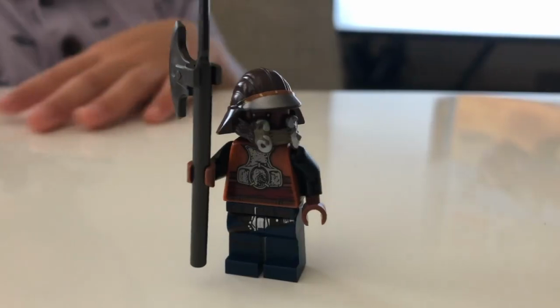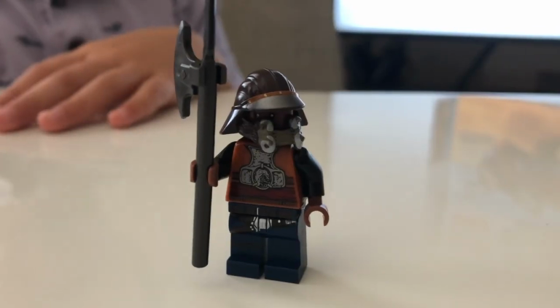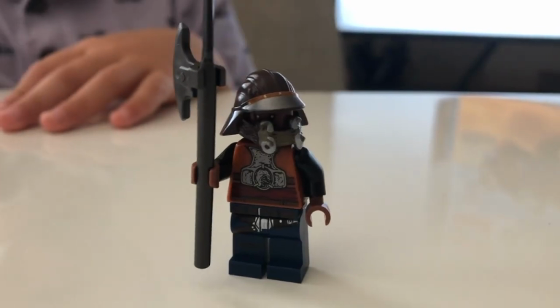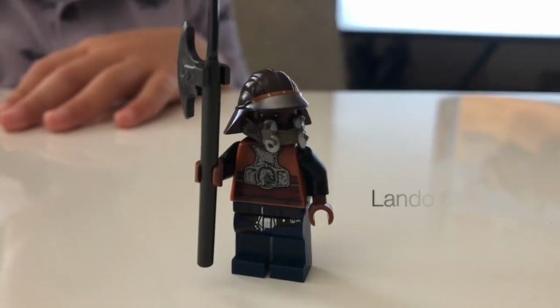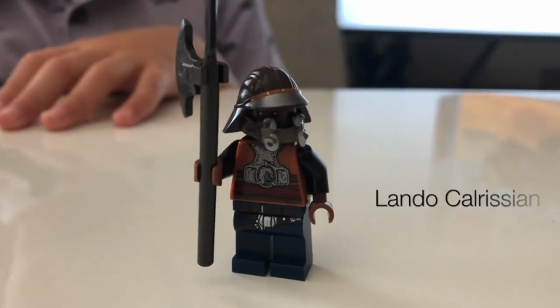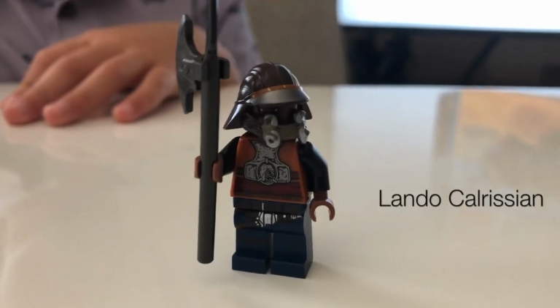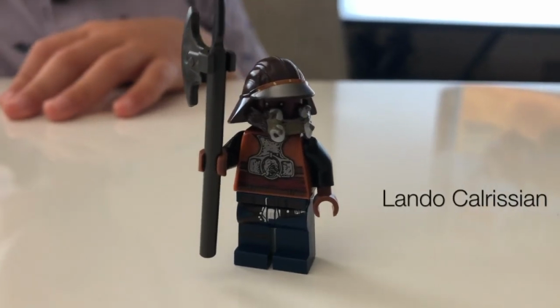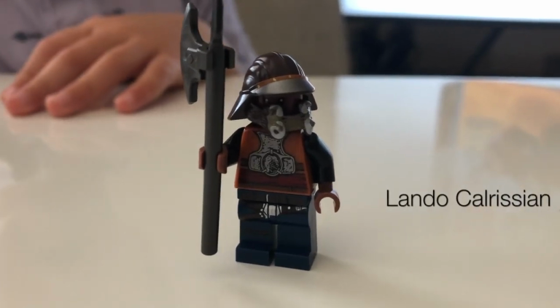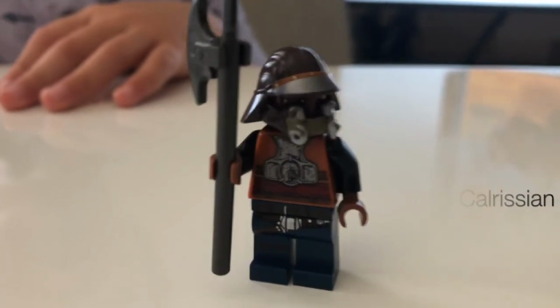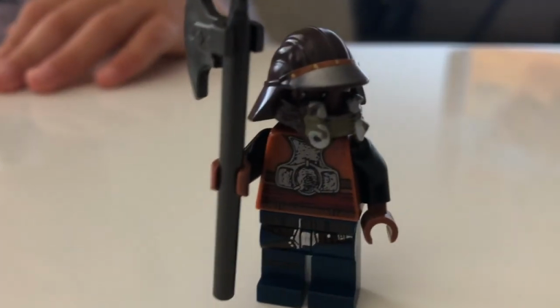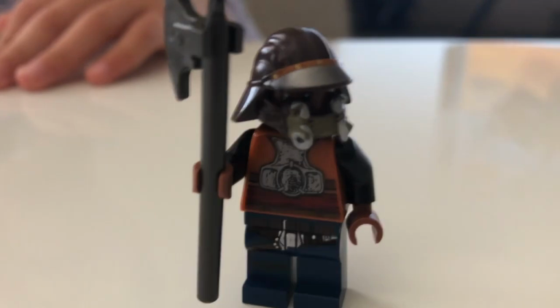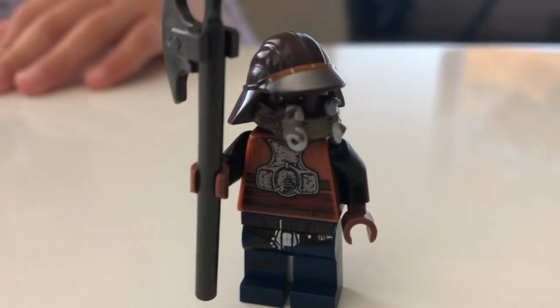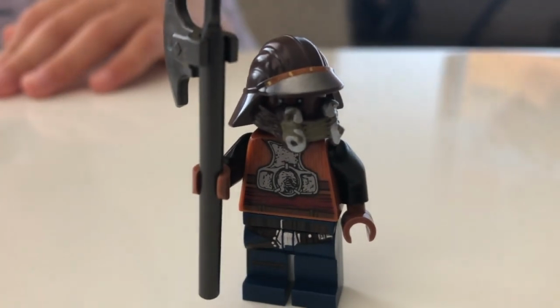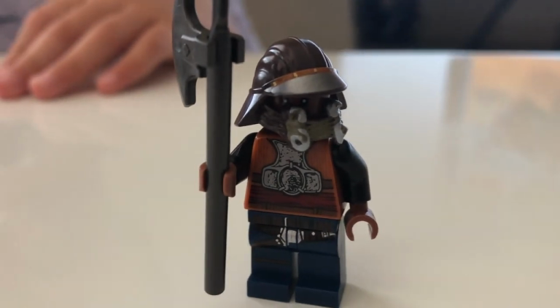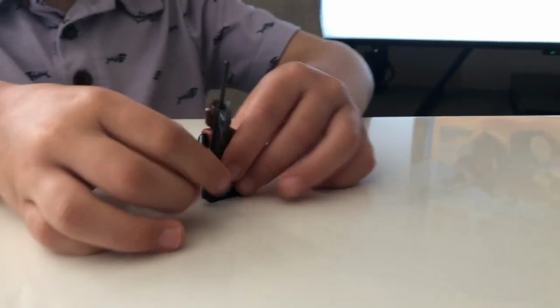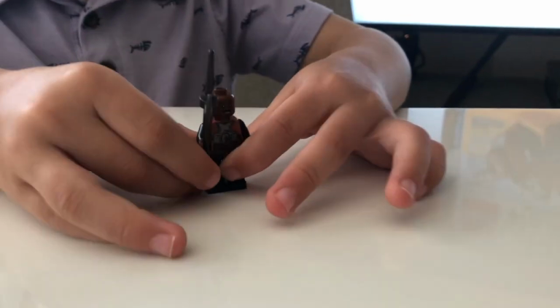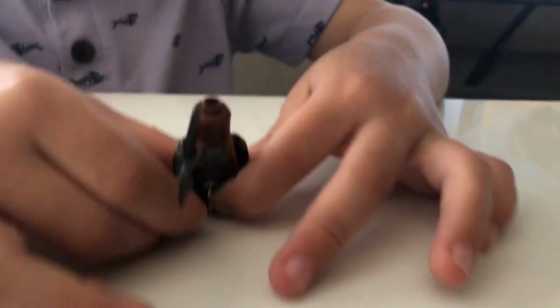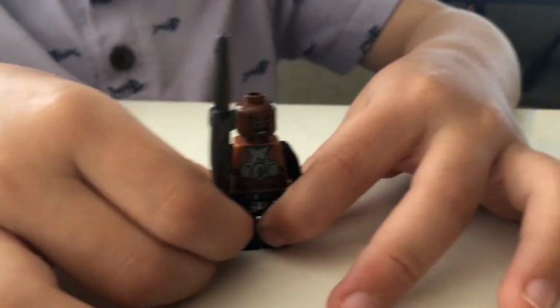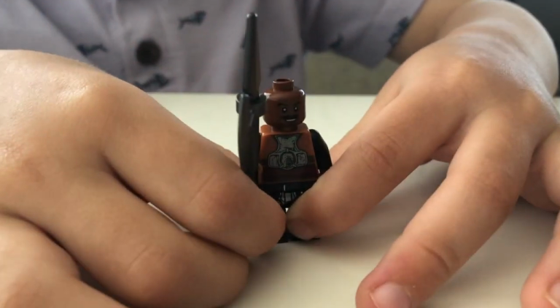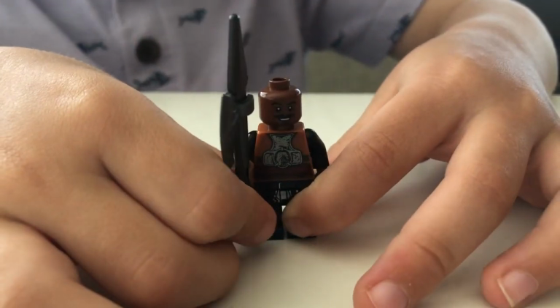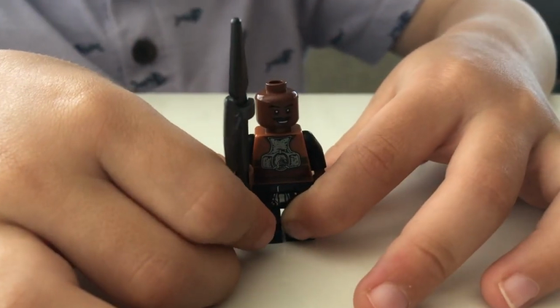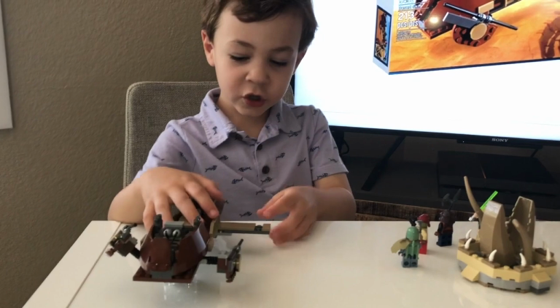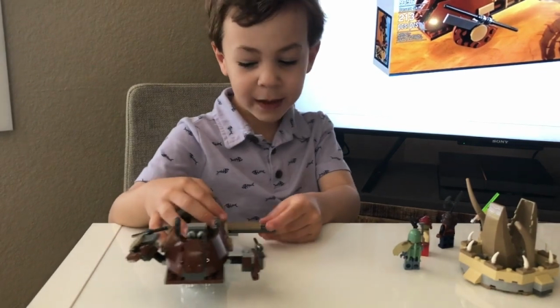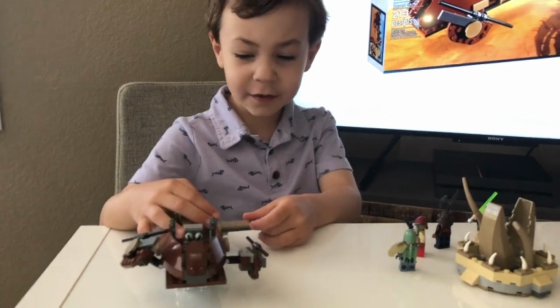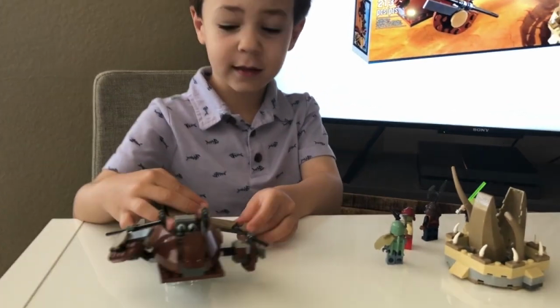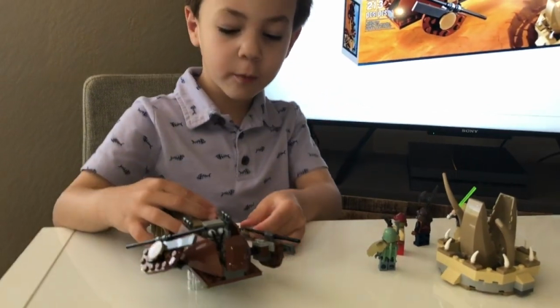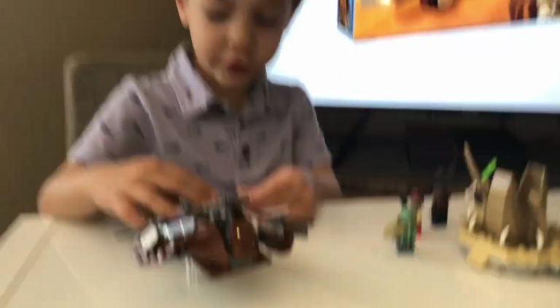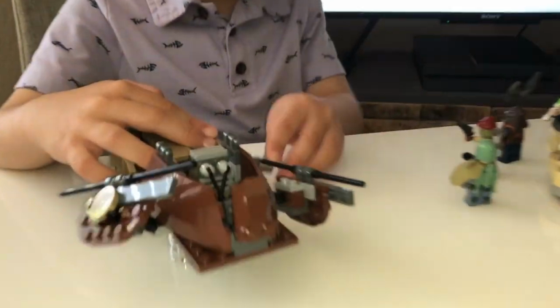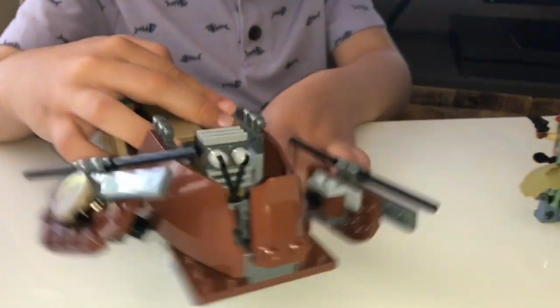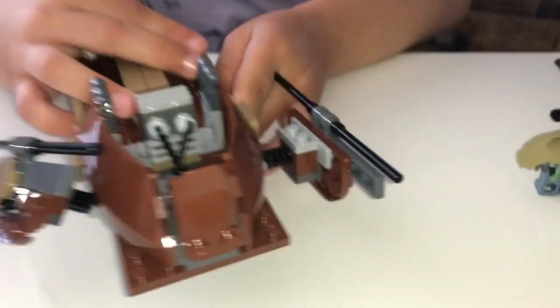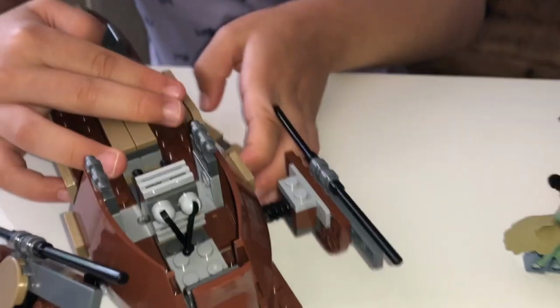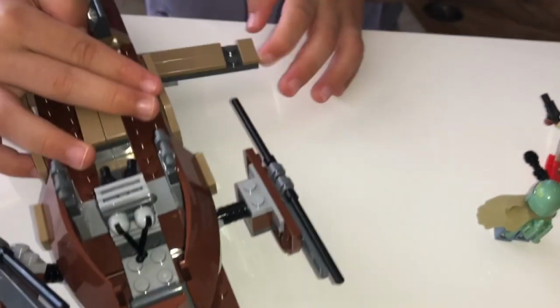This is Lando, and that's how he looks like when you put his head on. This is Lando without his helmet.